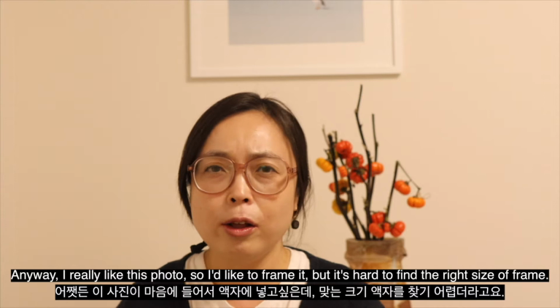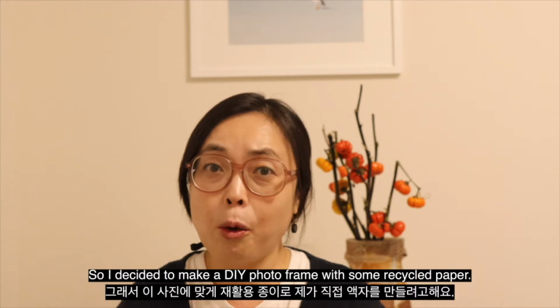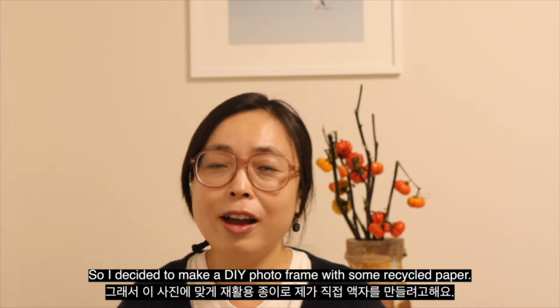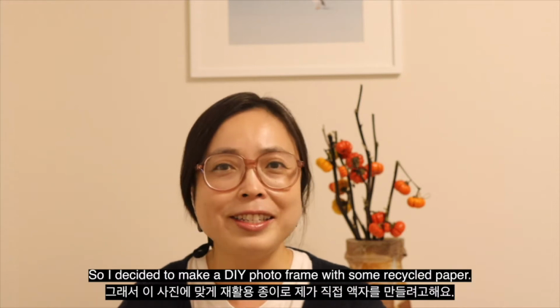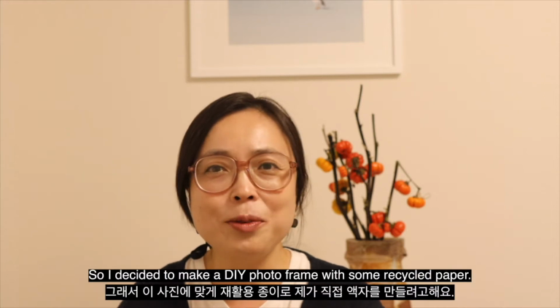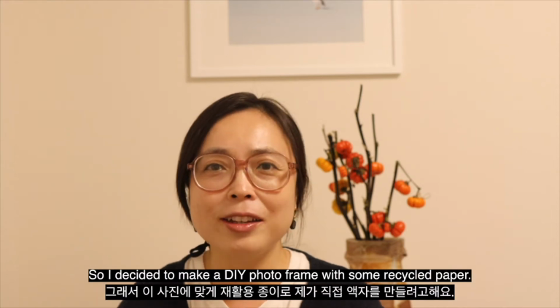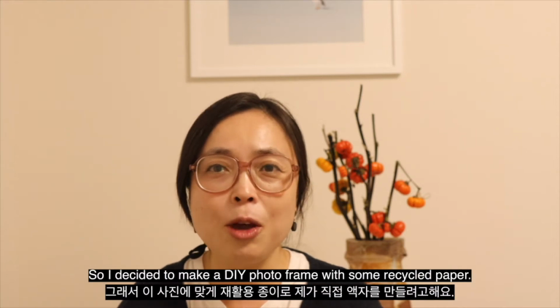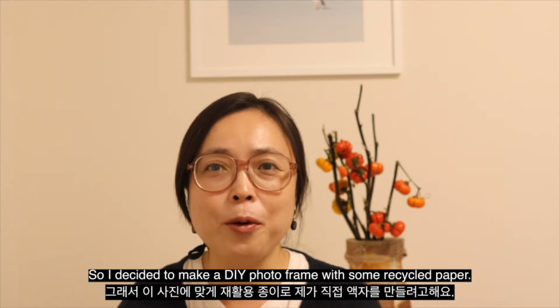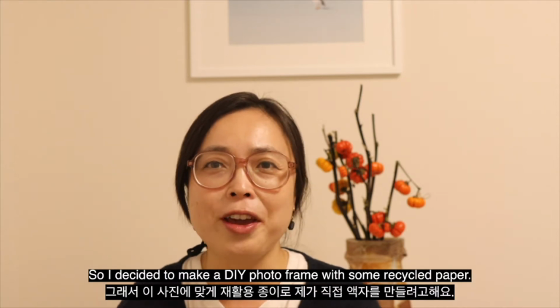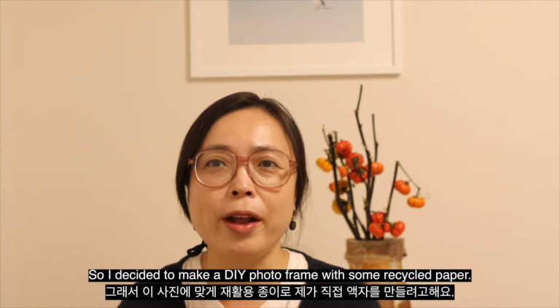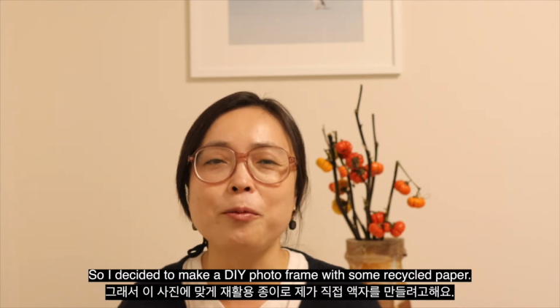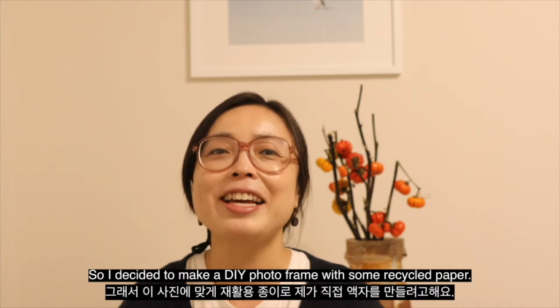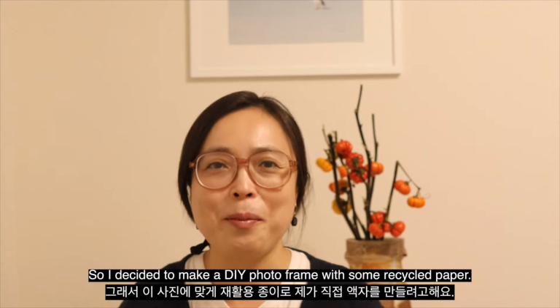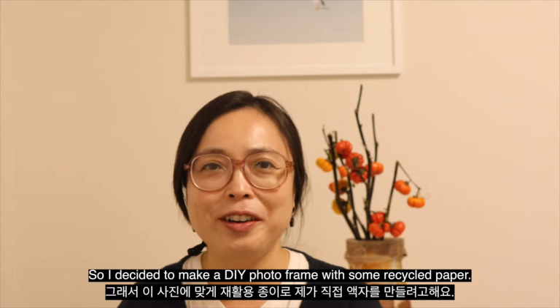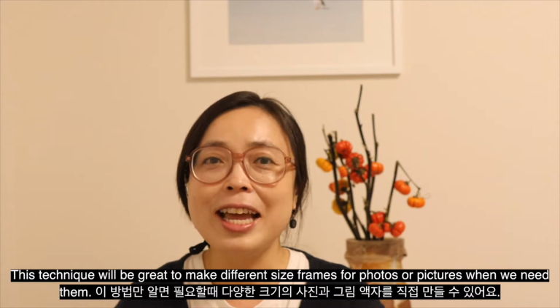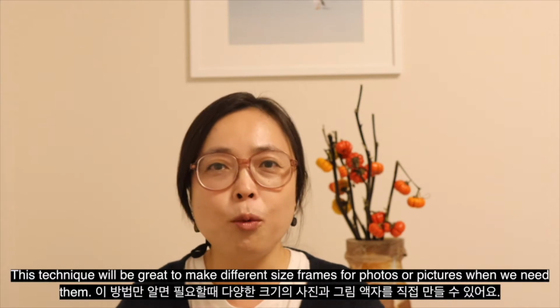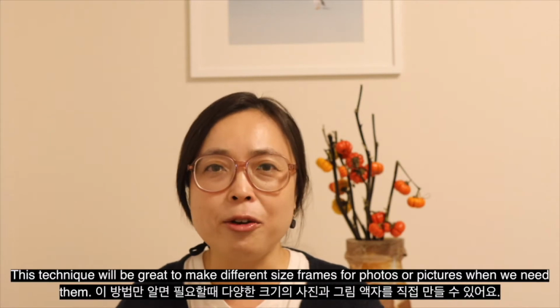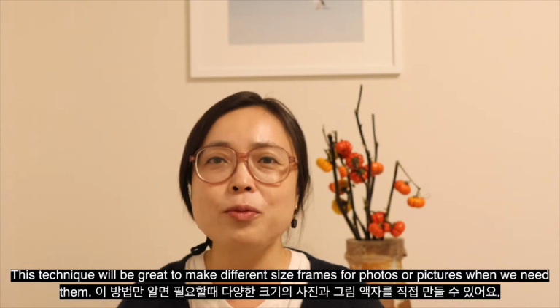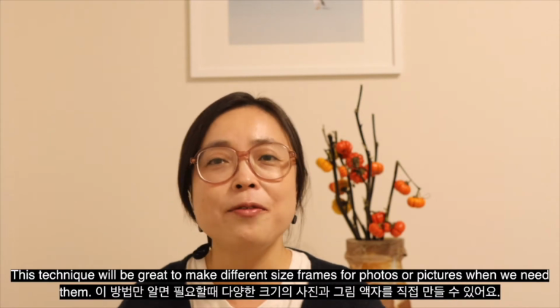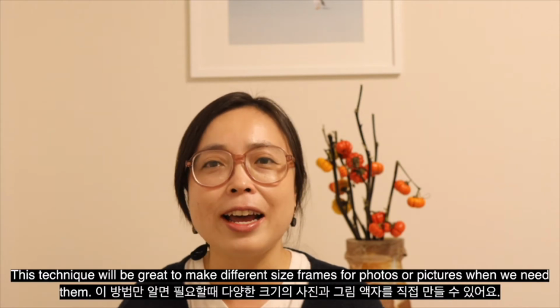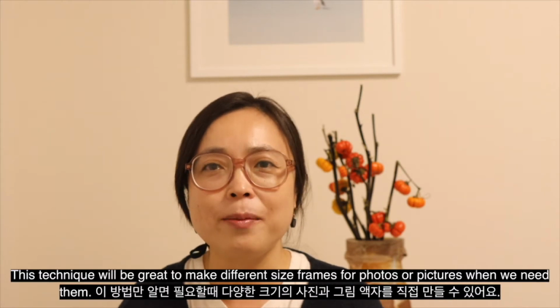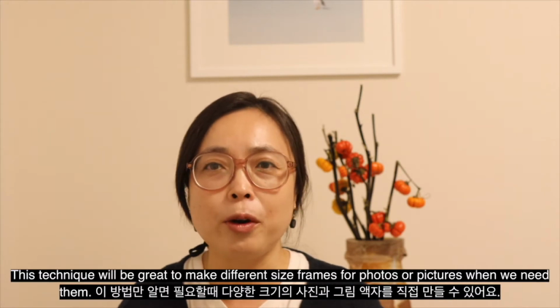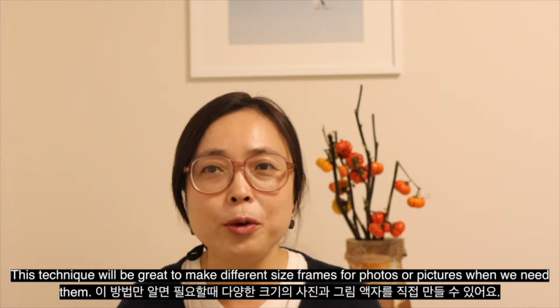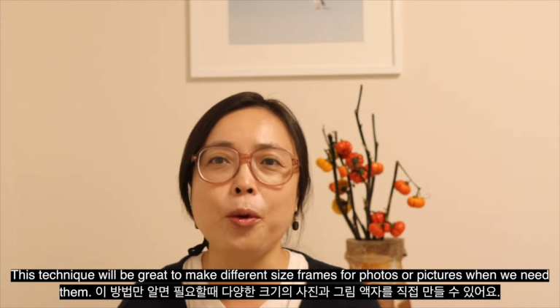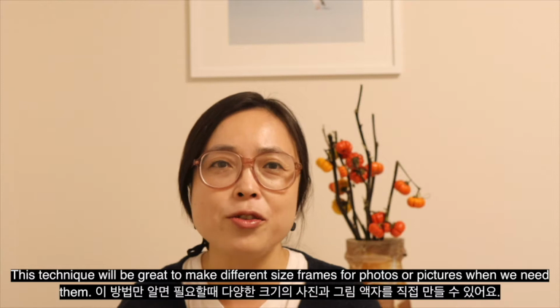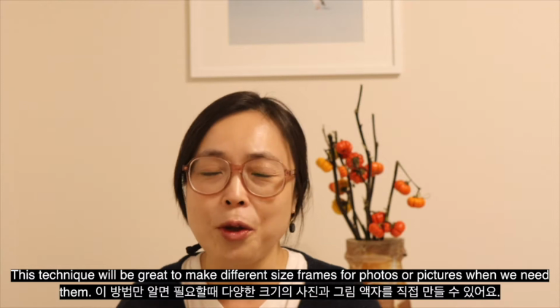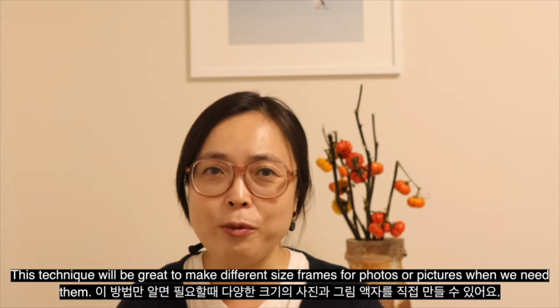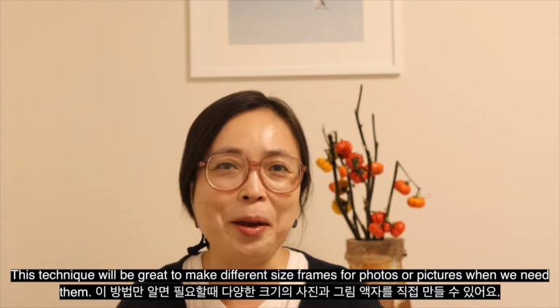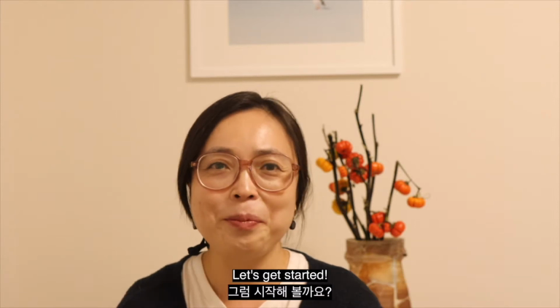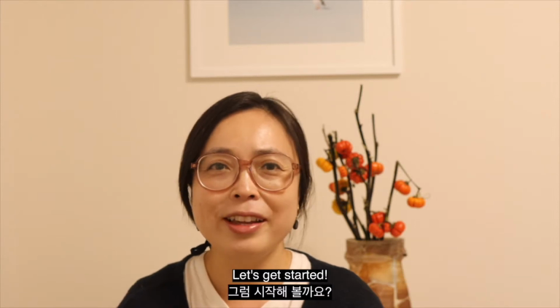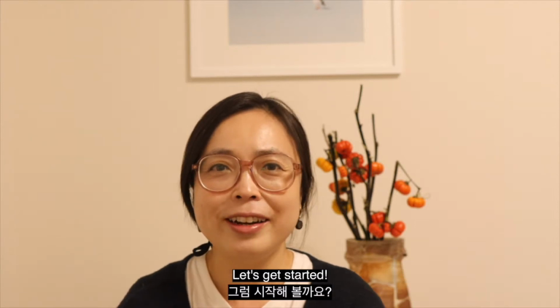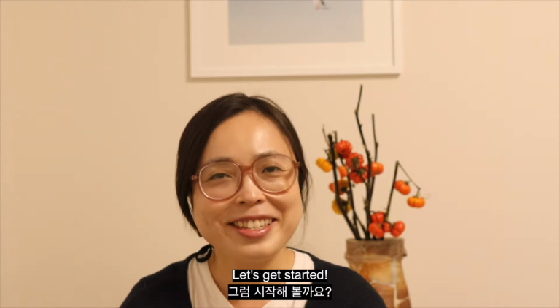So, I decided to make a DIY photo frame with some recycled paper. This technique would be great to make different size frames for photos or pictures when we need them. Let's get started!